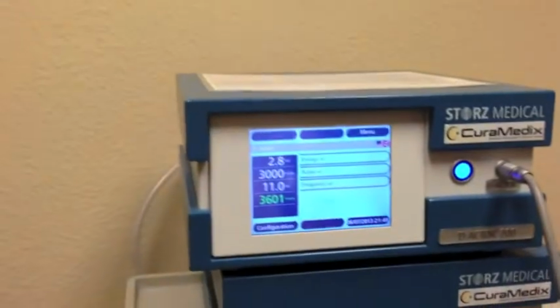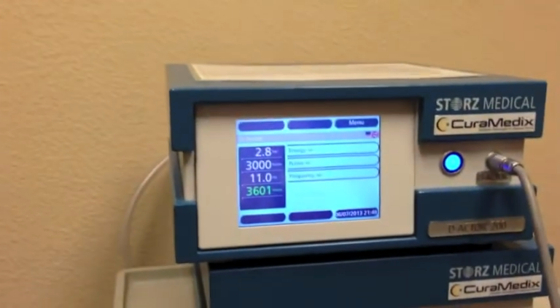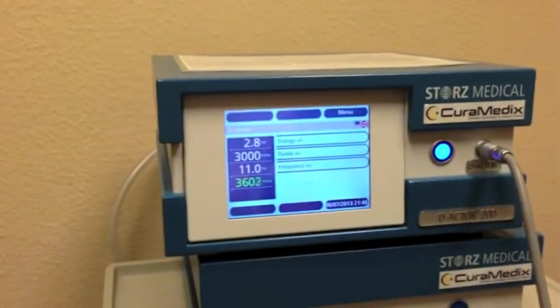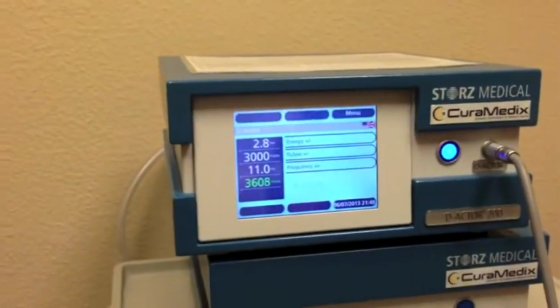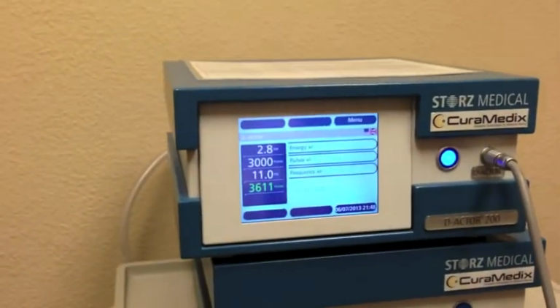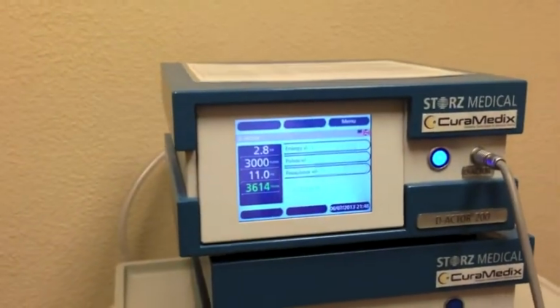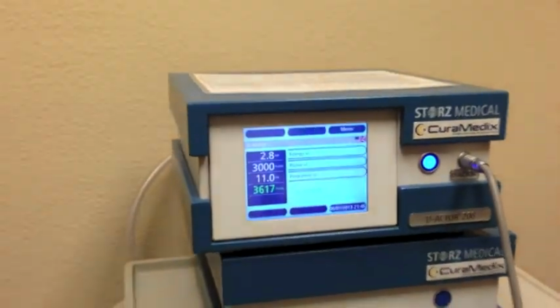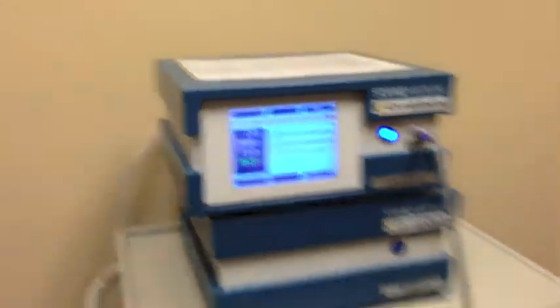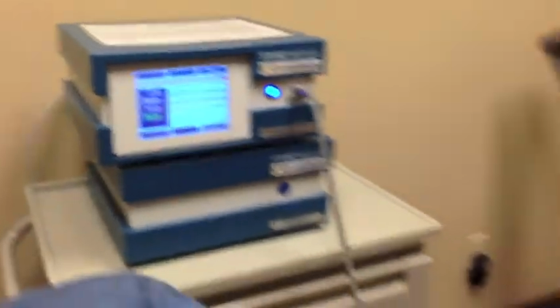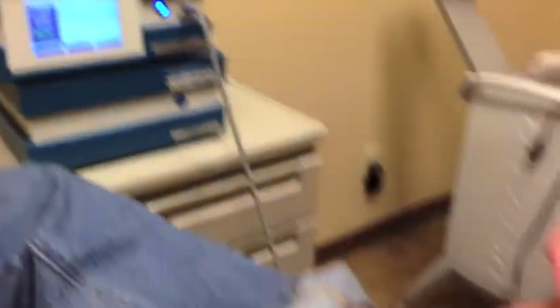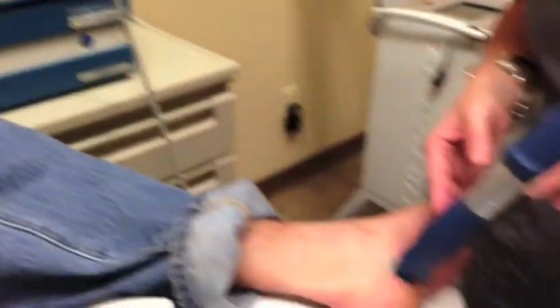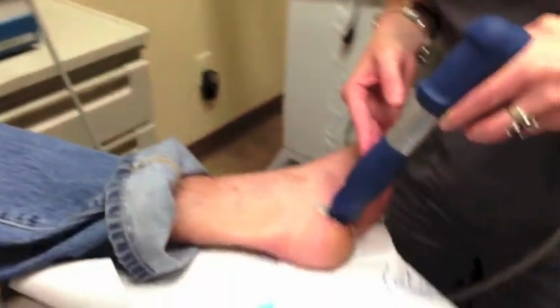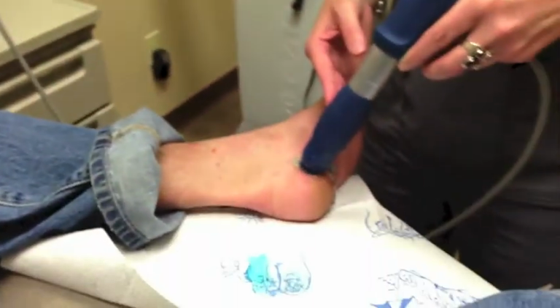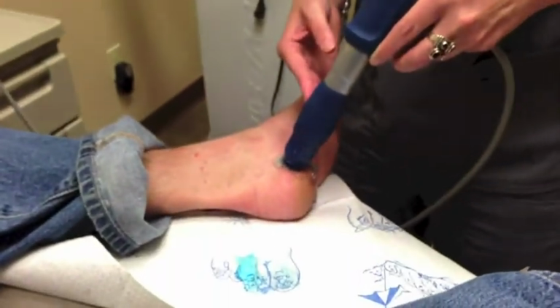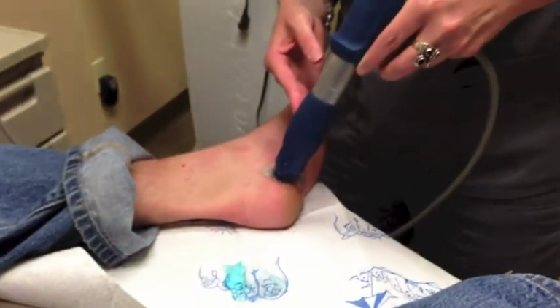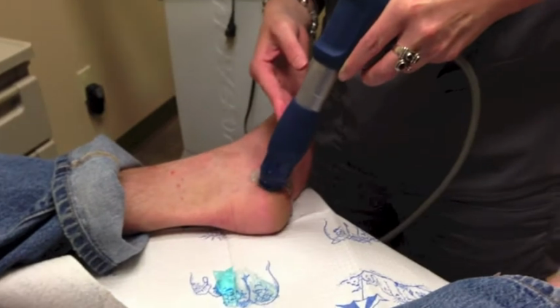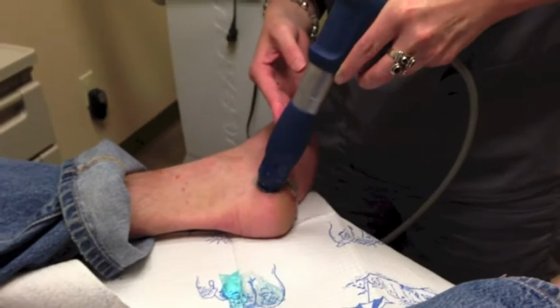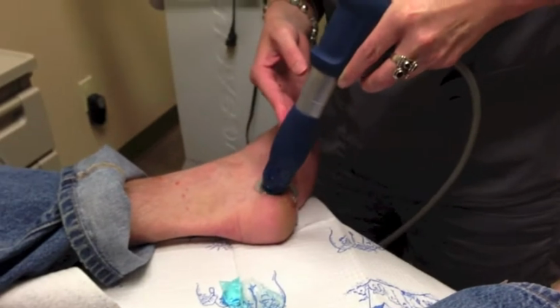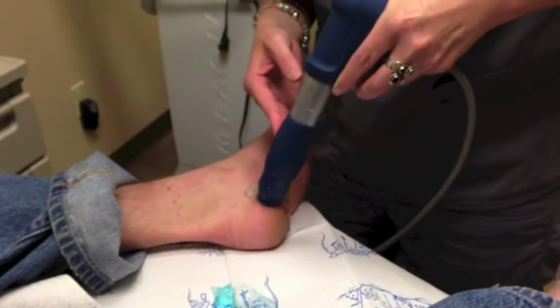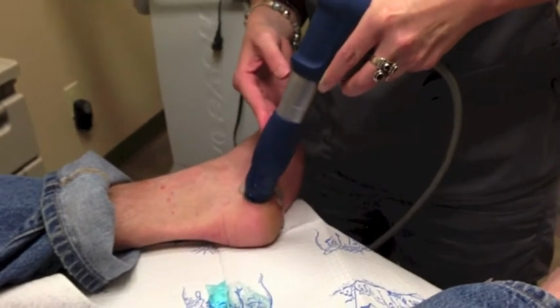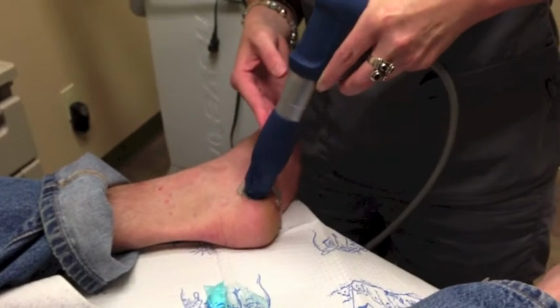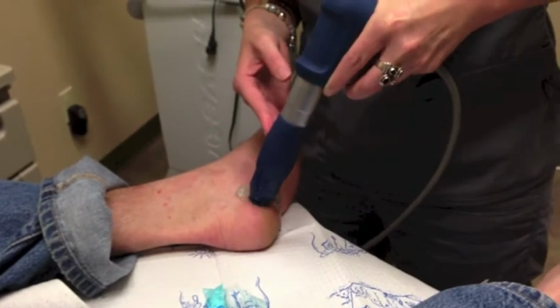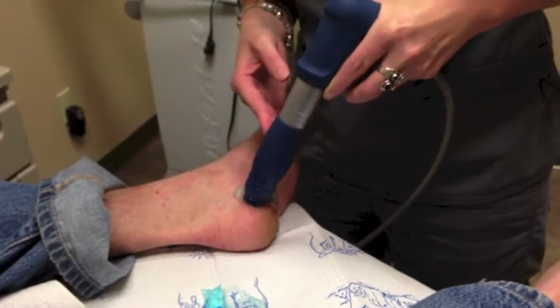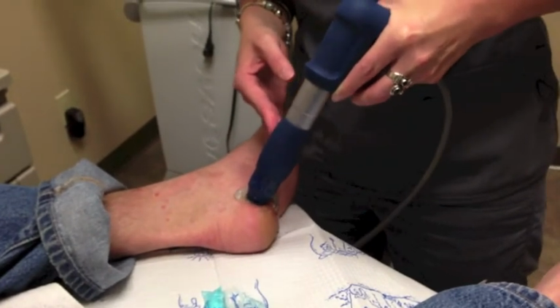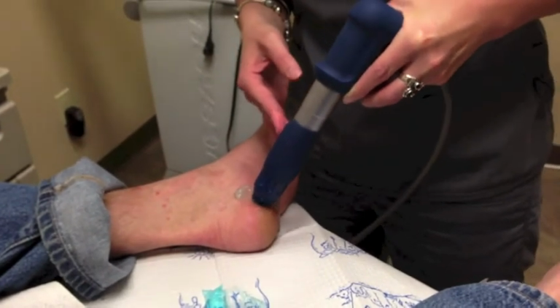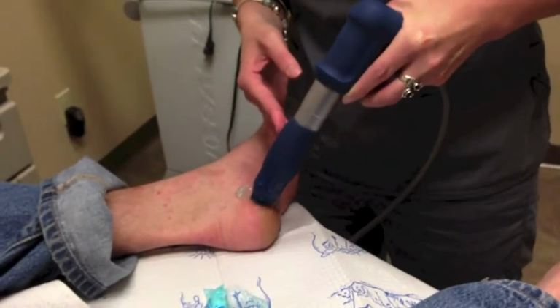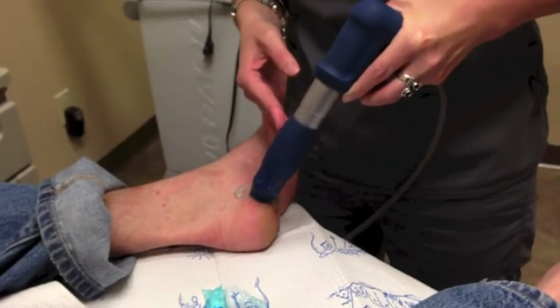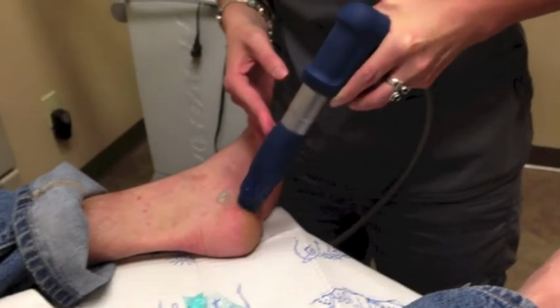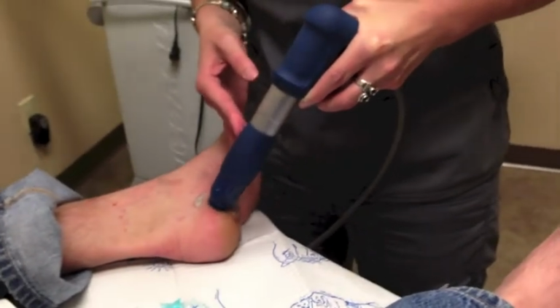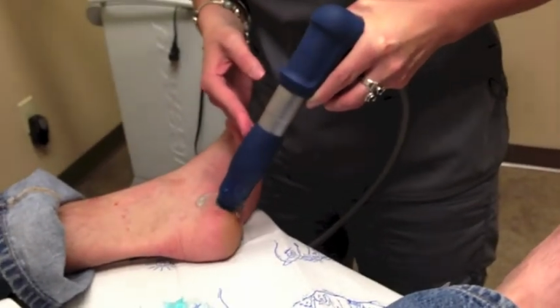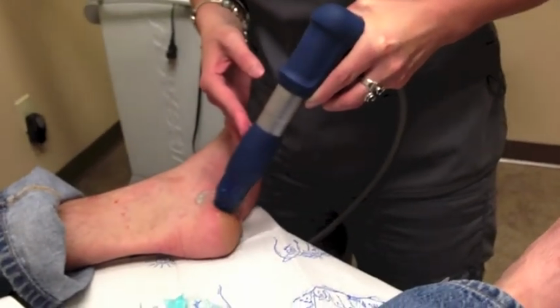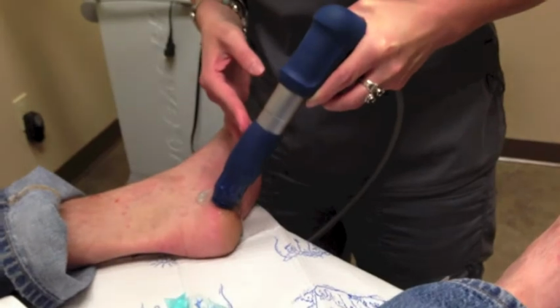Three weekly treatments are typically performed. If you have suffered with plantar fasciitis or Achilles tendinitis for six months or longer, you may be a candidate for shockwave therapy.